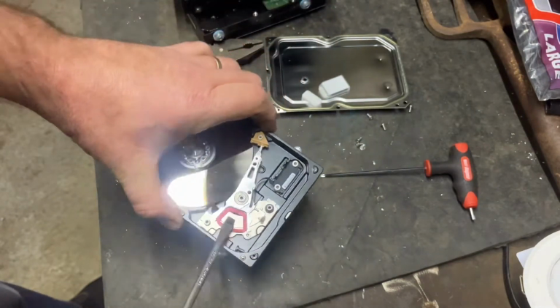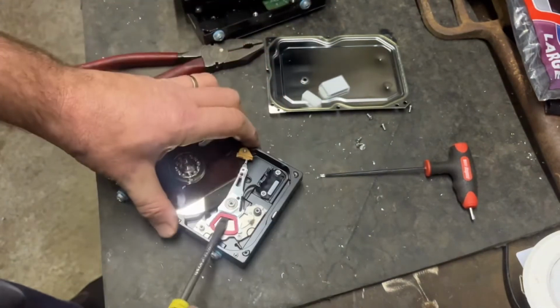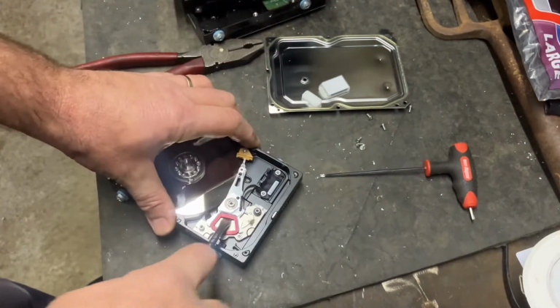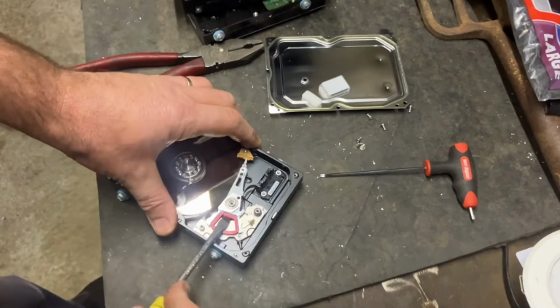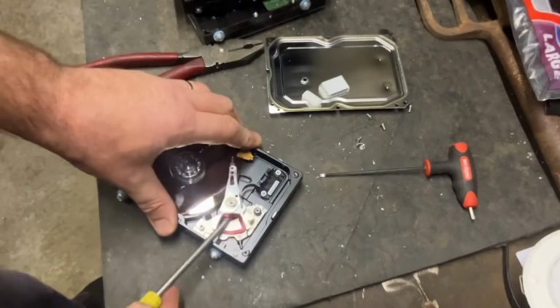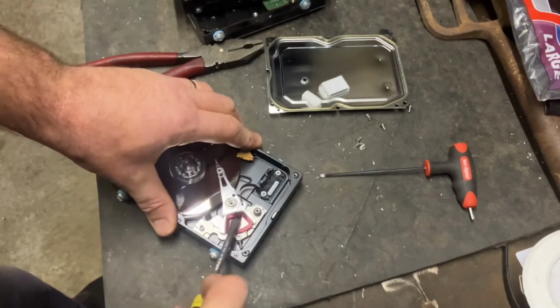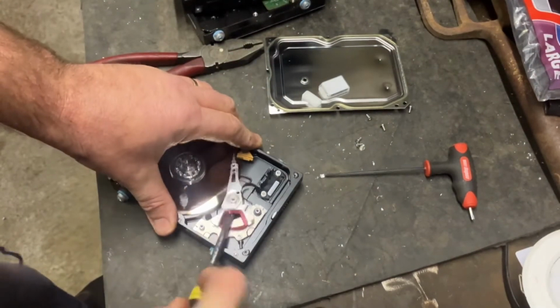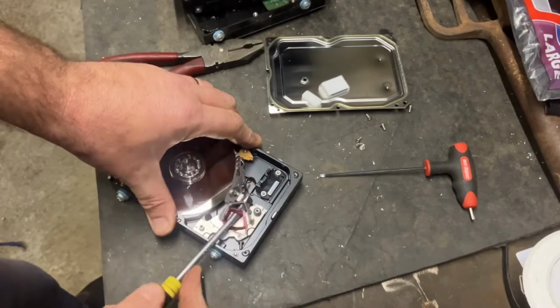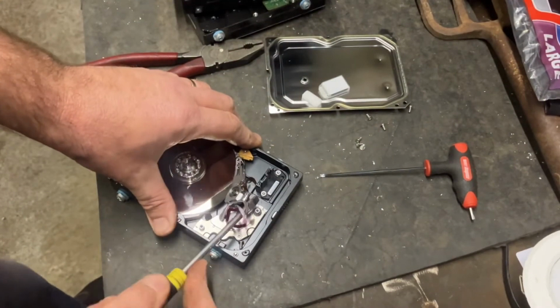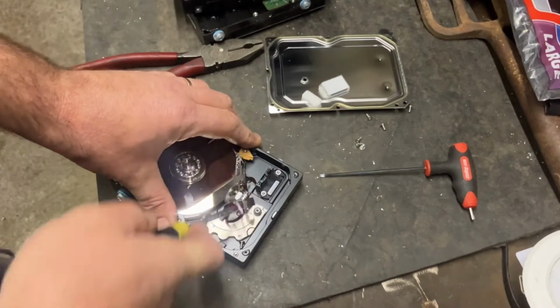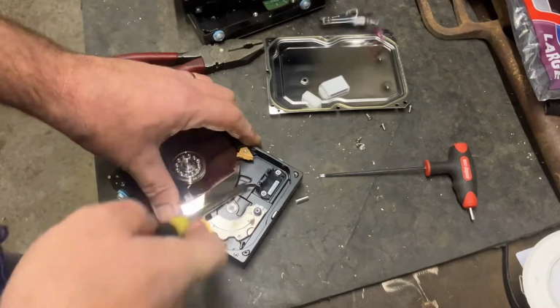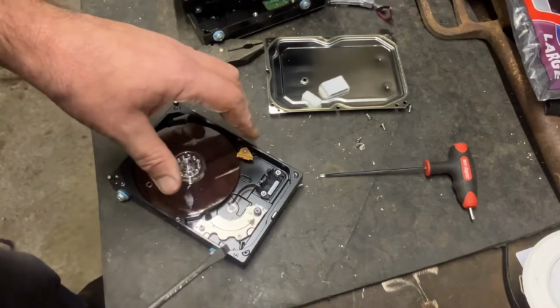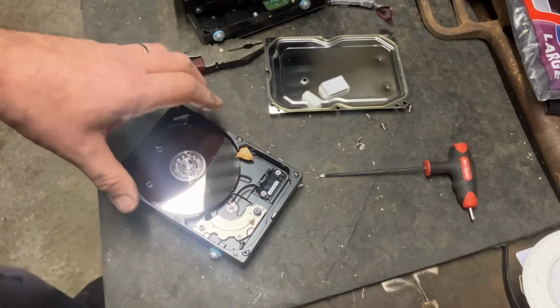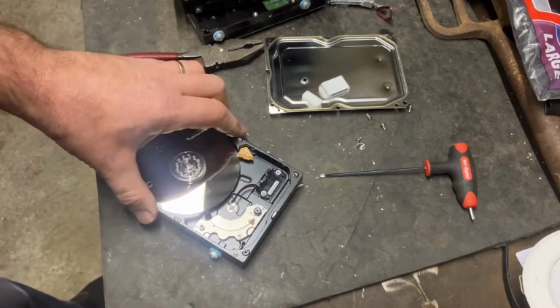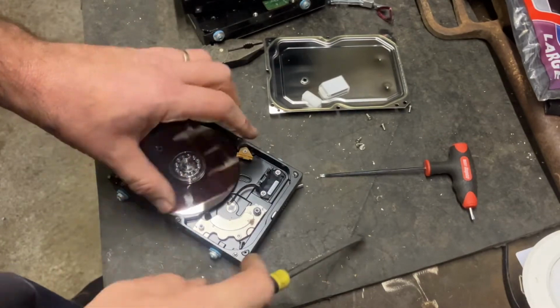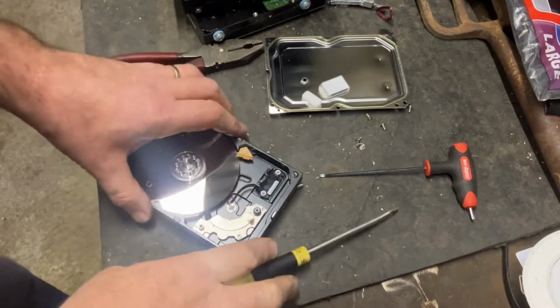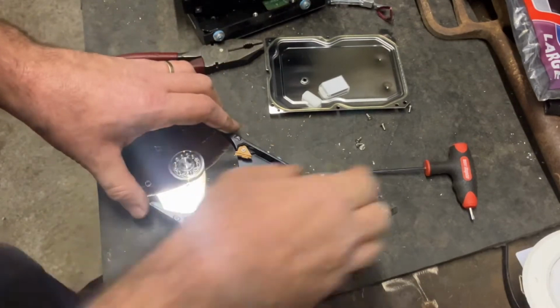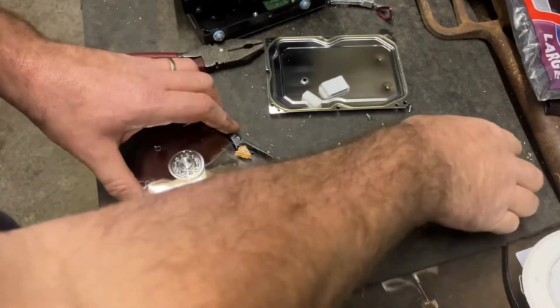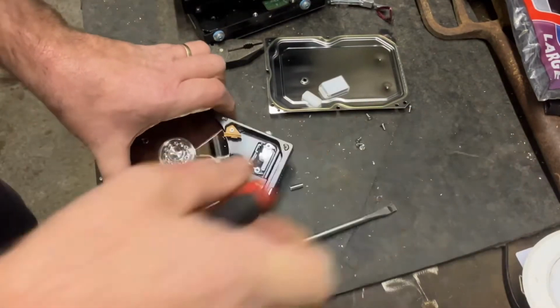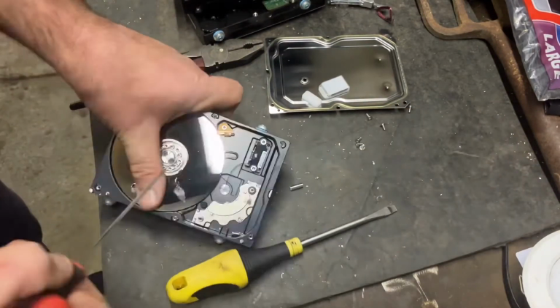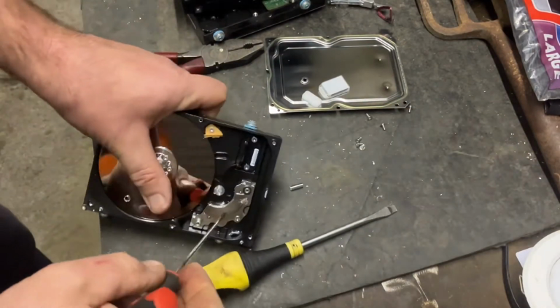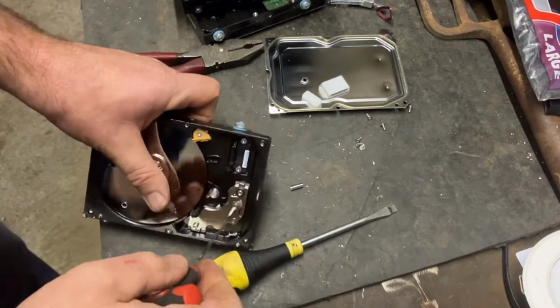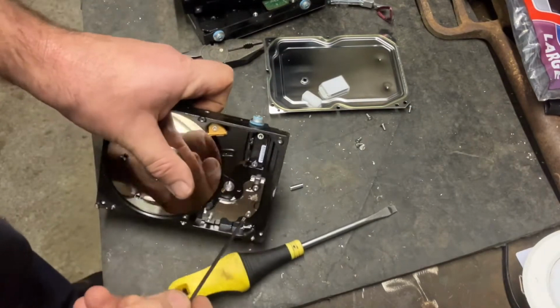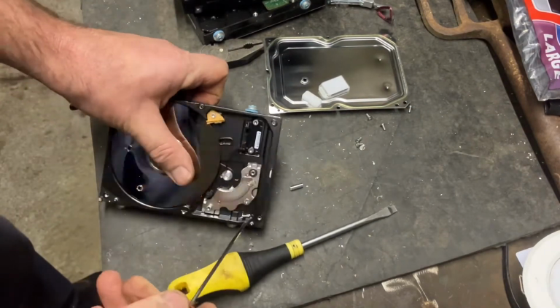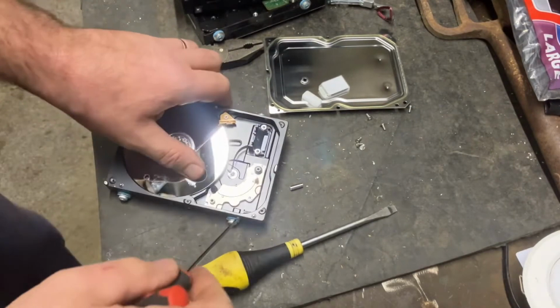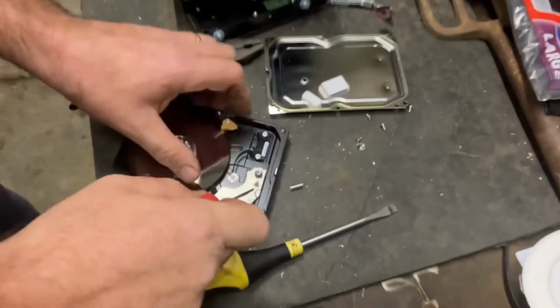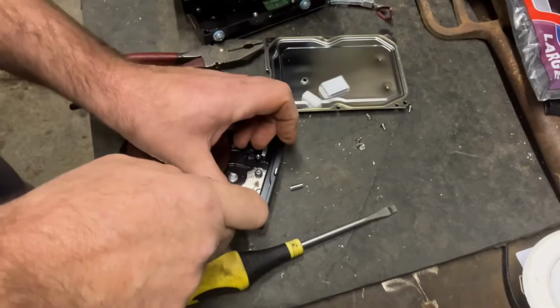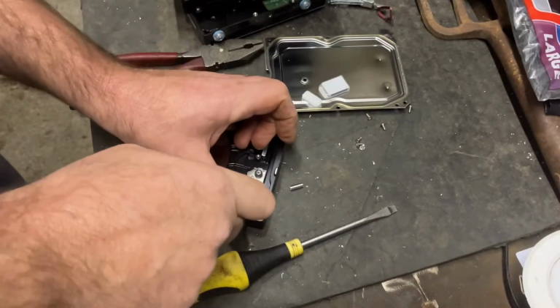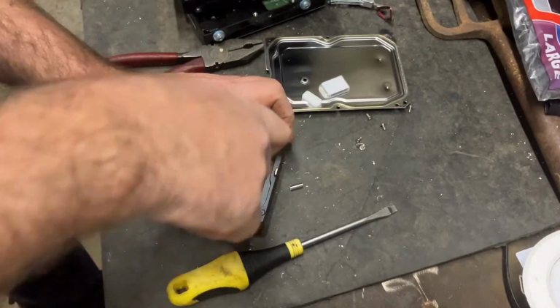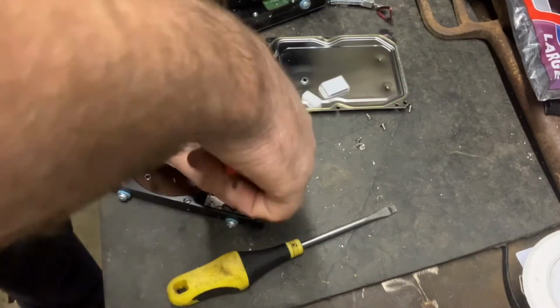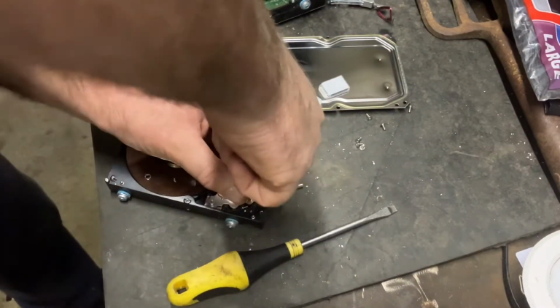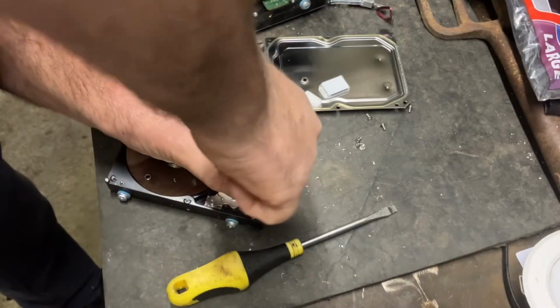Just mangle that bit. There's another screw holding the magnet base on.